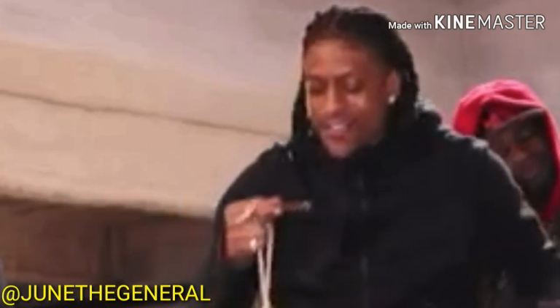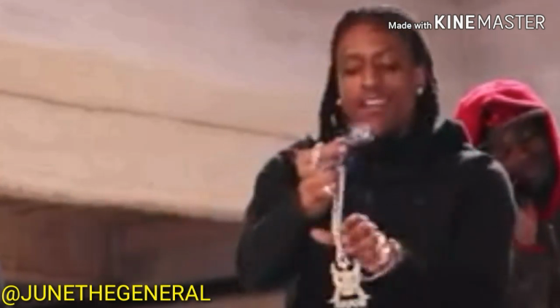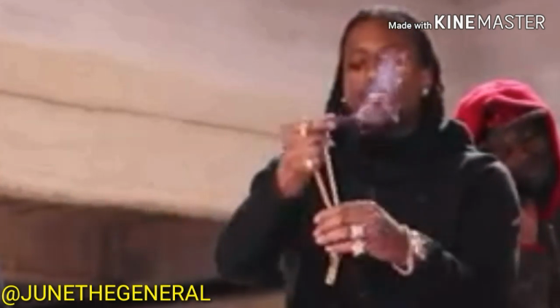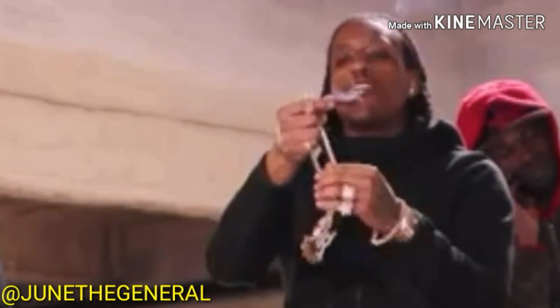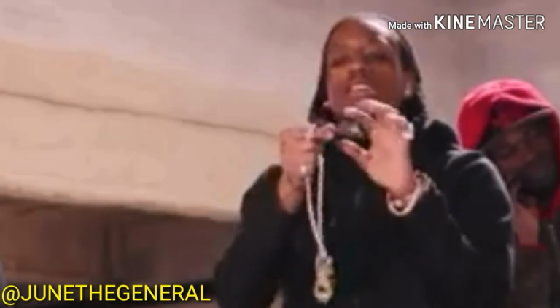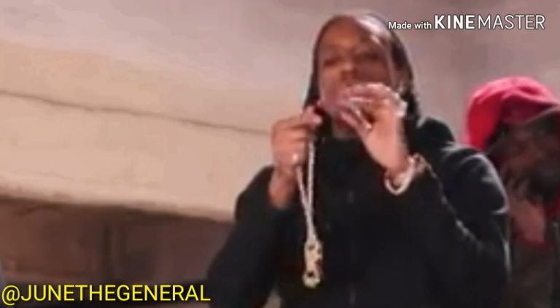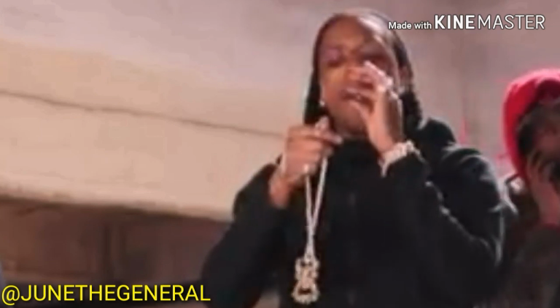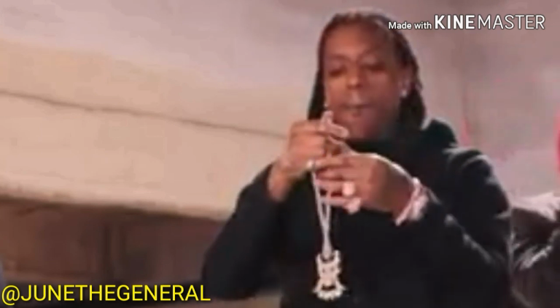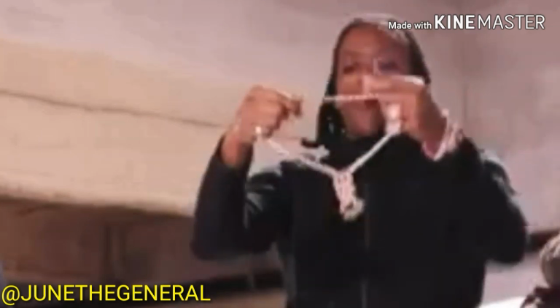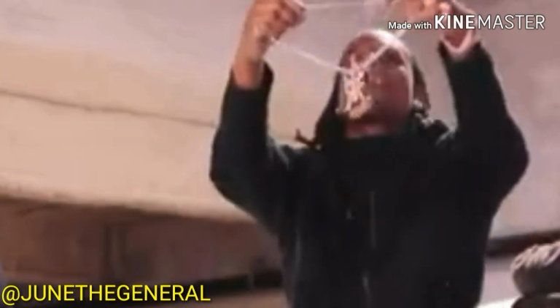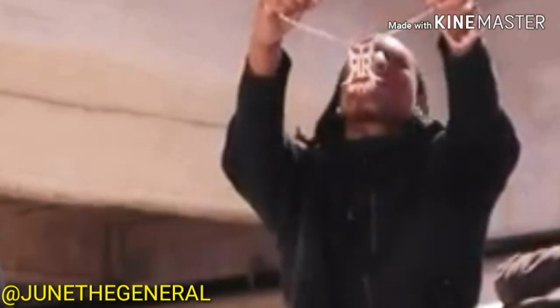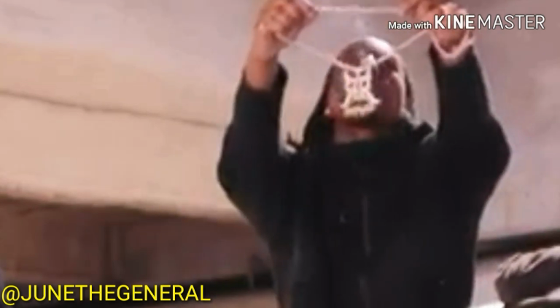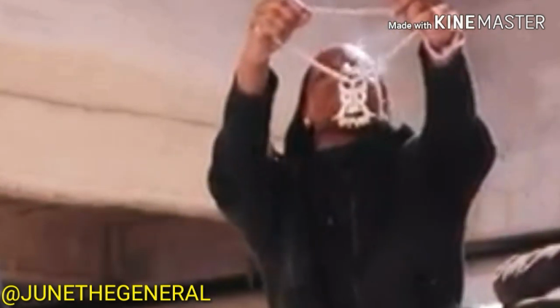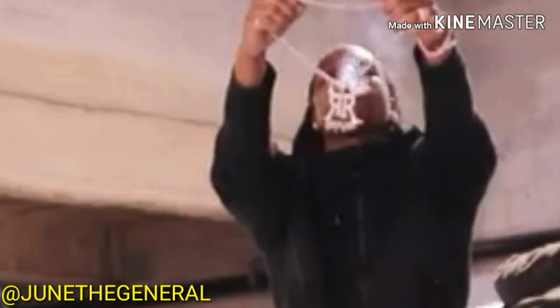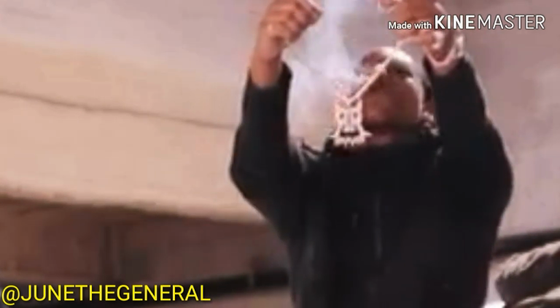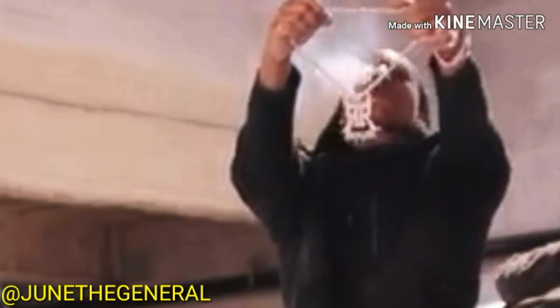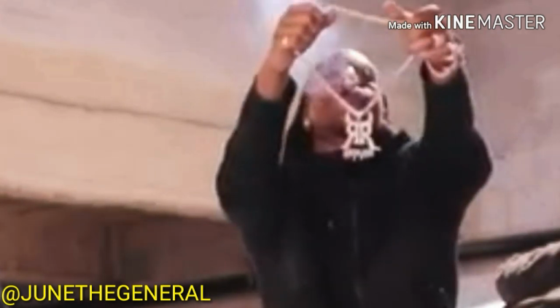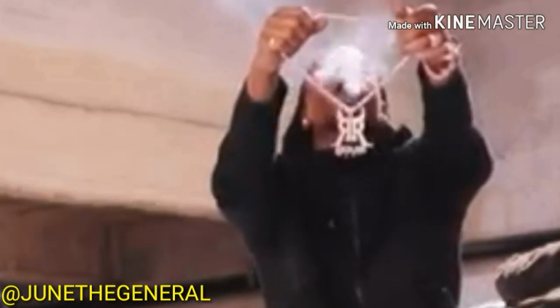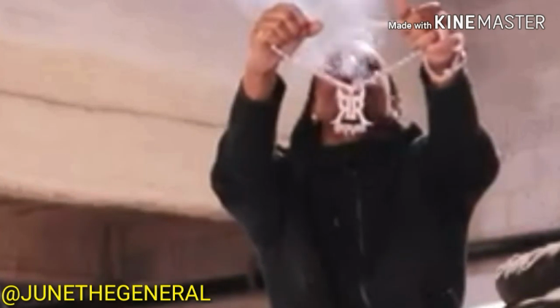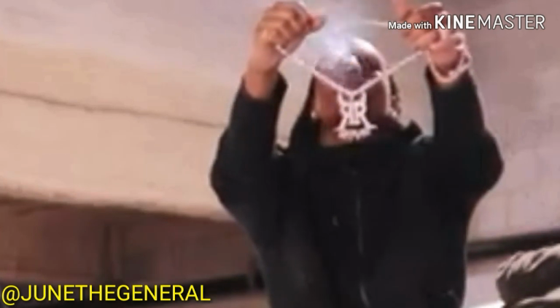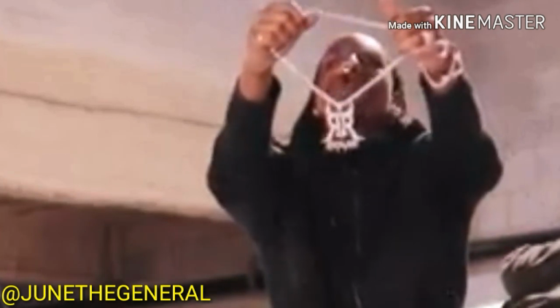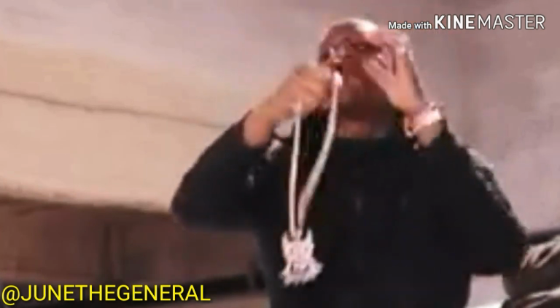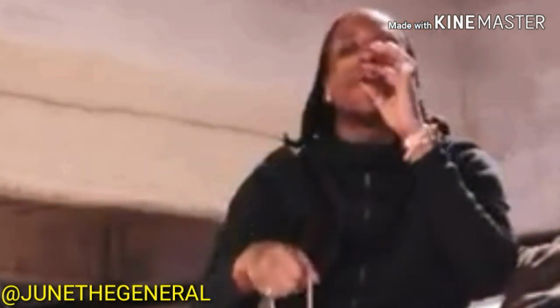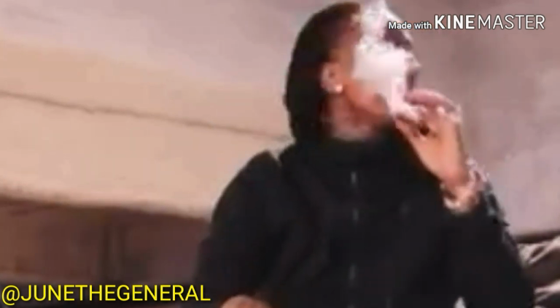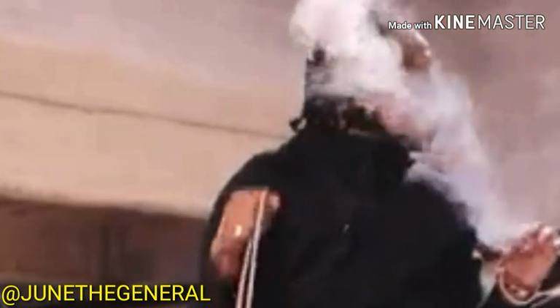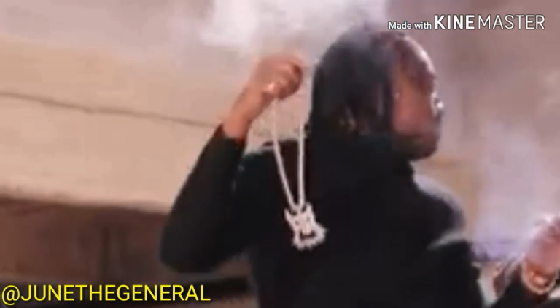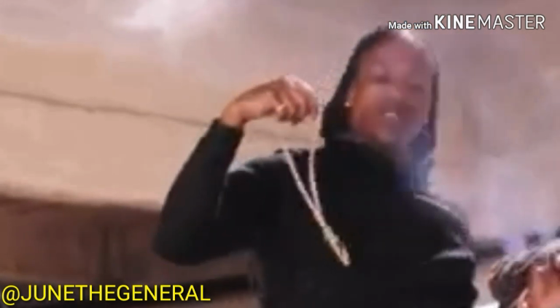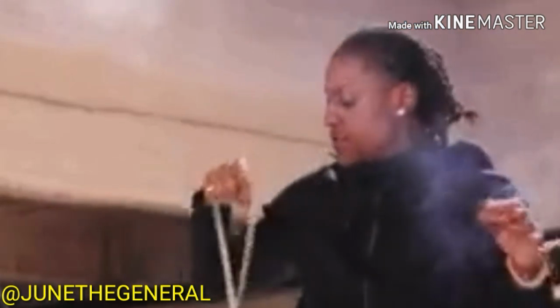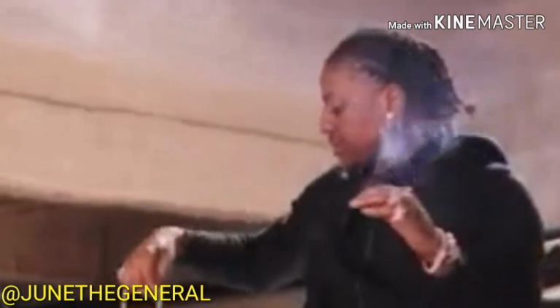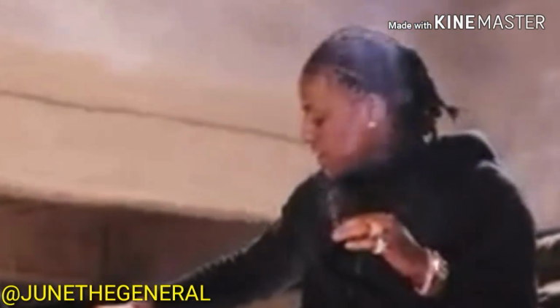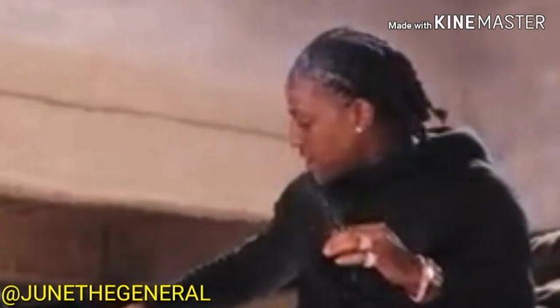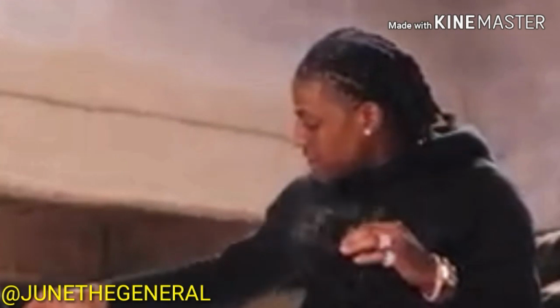First up, we got that boy Rico Reckless with his double R spiked out pendant. You heard the motto, so I feel like this piece was for sure mentioned on this volume. Shout out to Reckless, his music is on fire right now. I will be dropping a video soon about my favorites of this project.